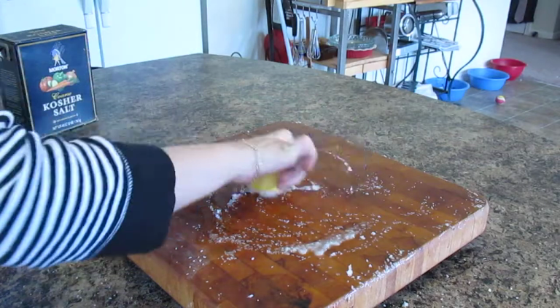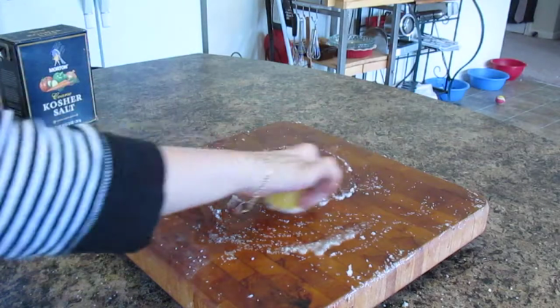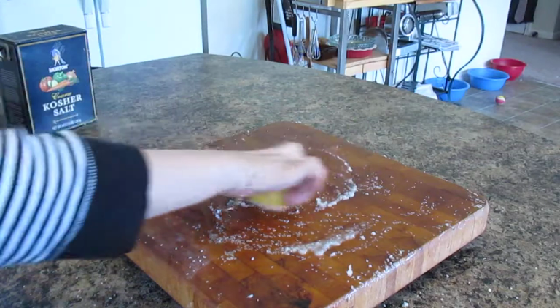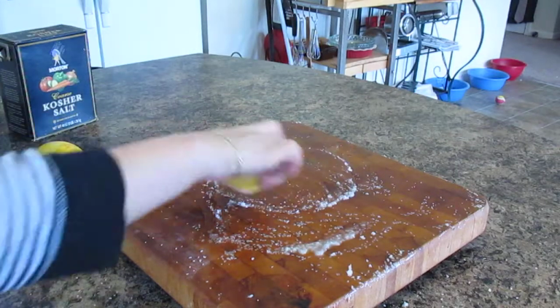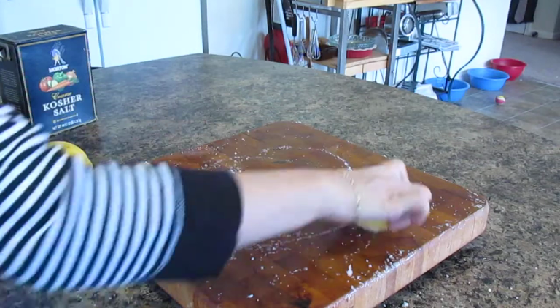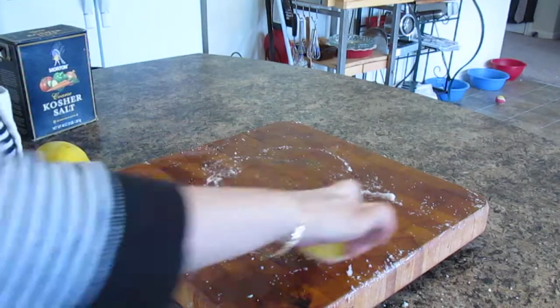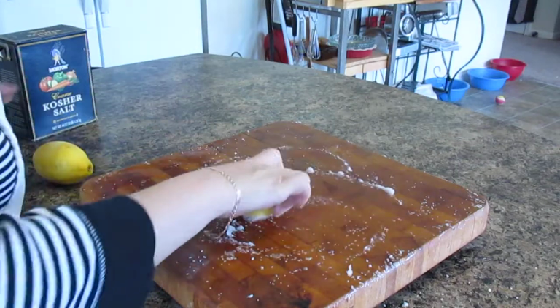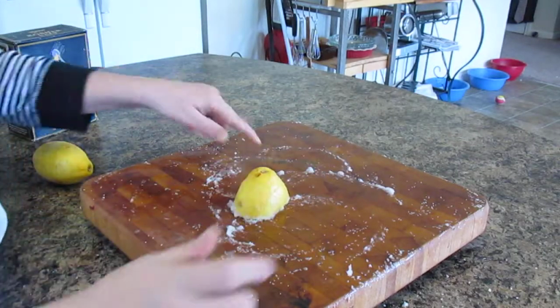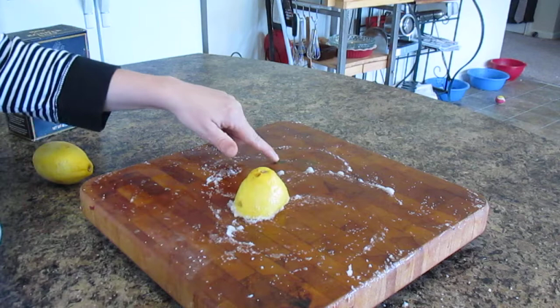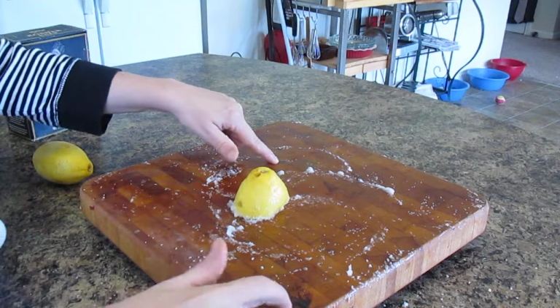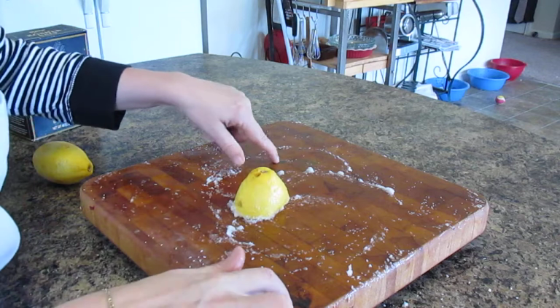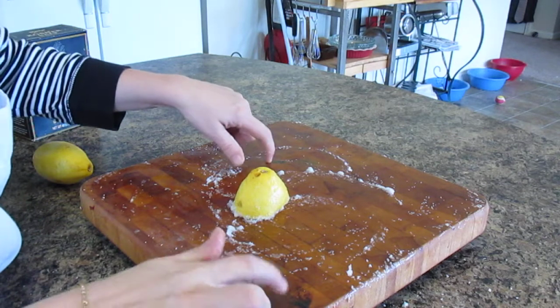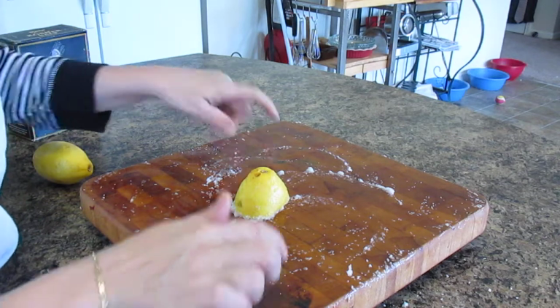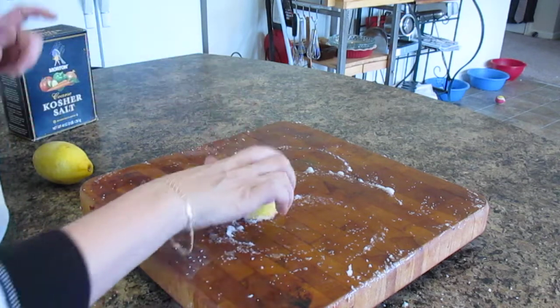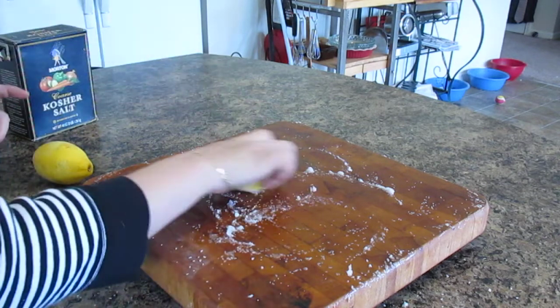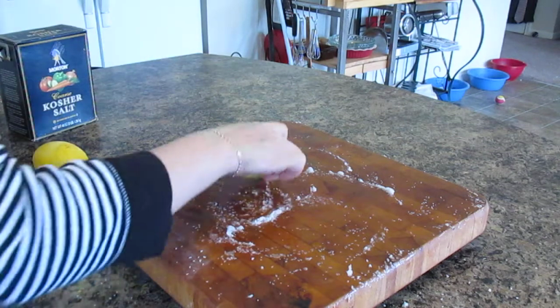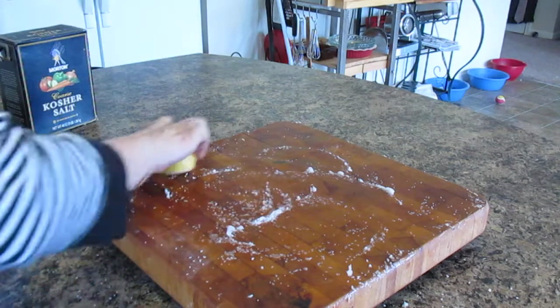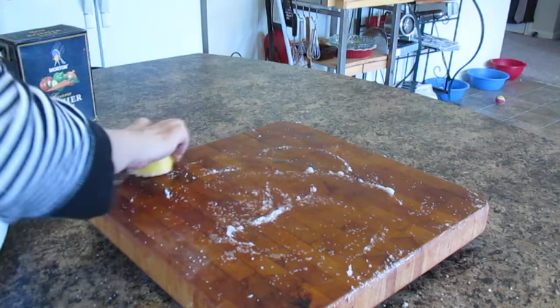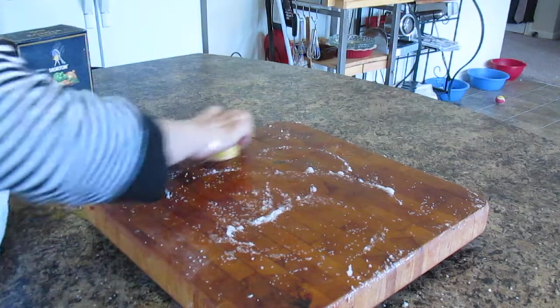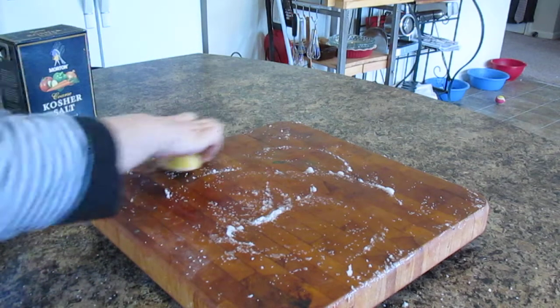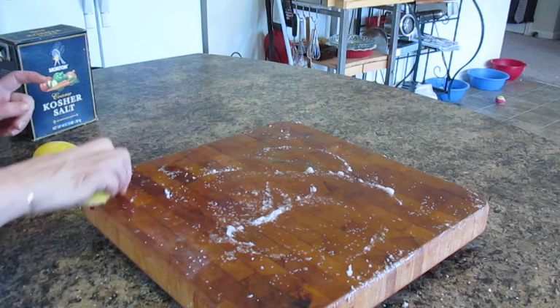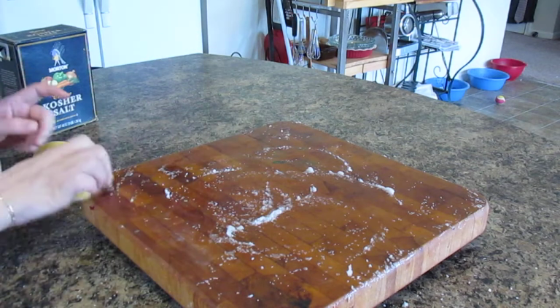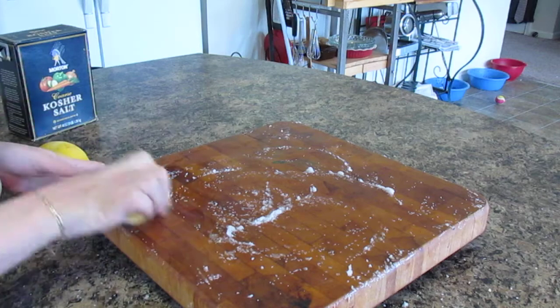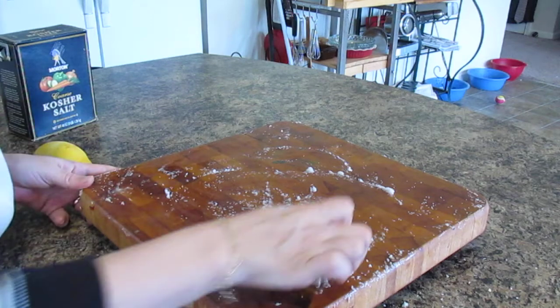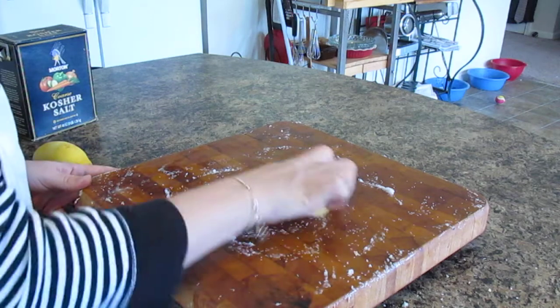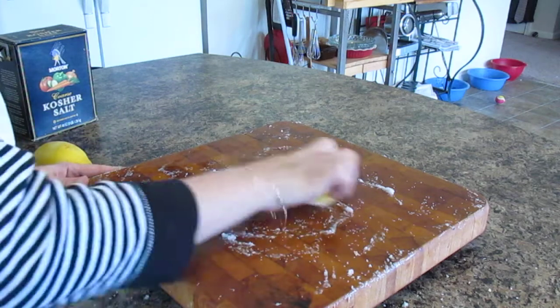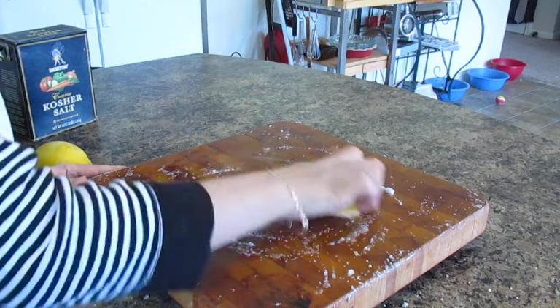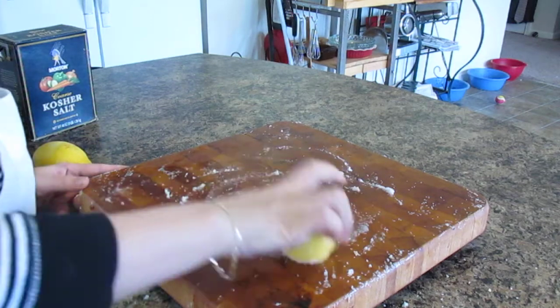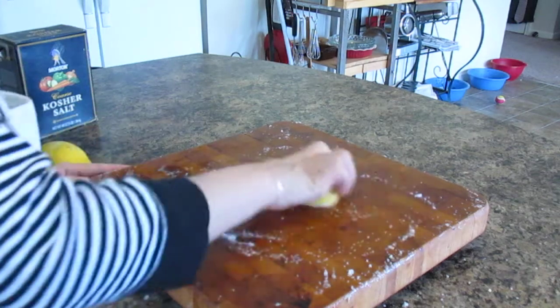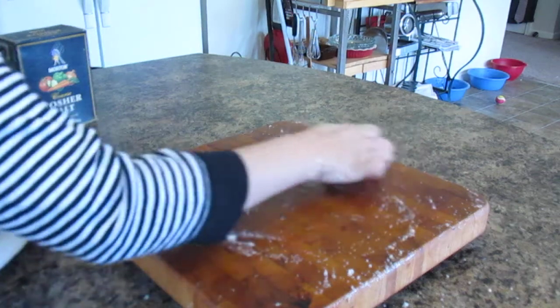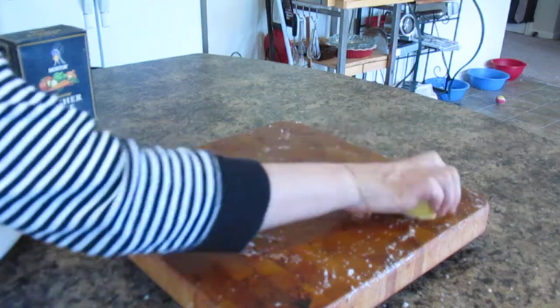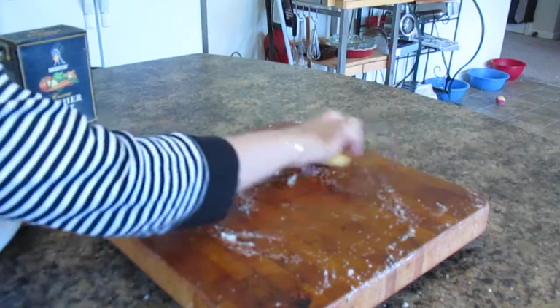I'll actually just wipe this off with a paper towel. These stains here are food coloring and I was never able to get them off no matter what I used. This works on all wood cutting boards — there isn't any kind this won't work on.